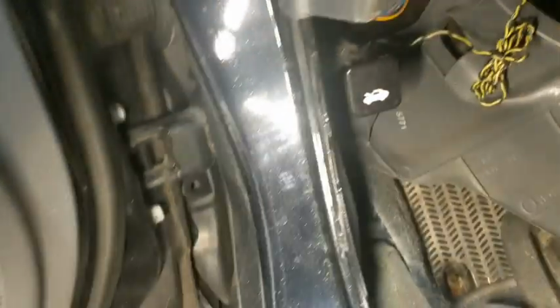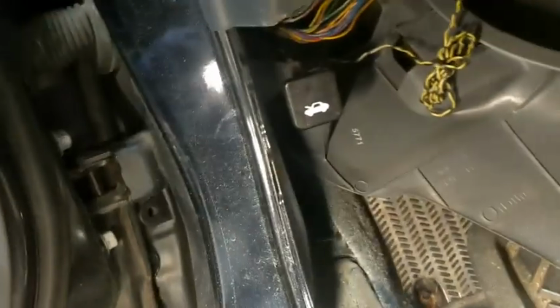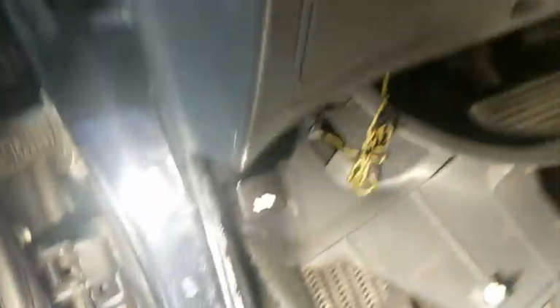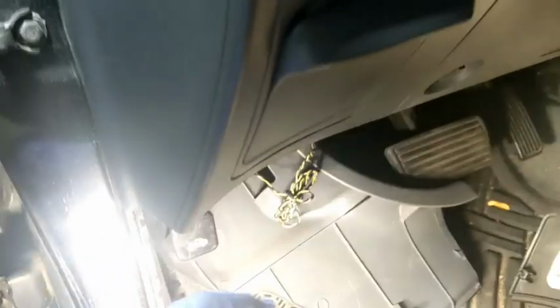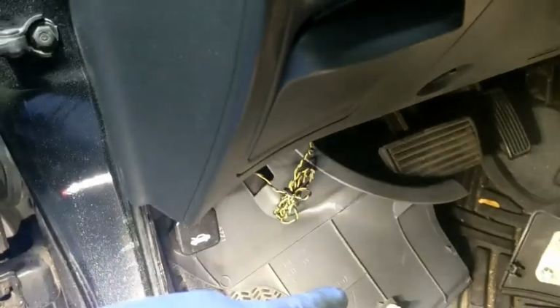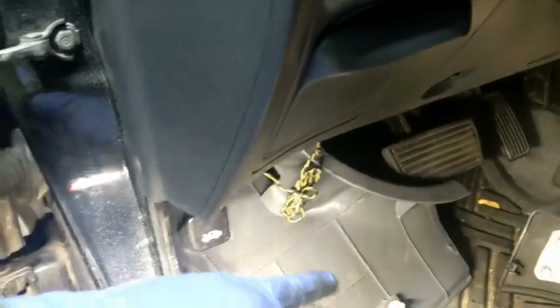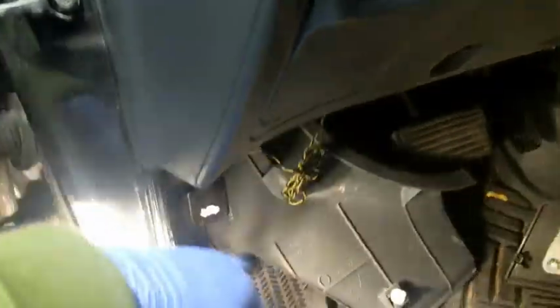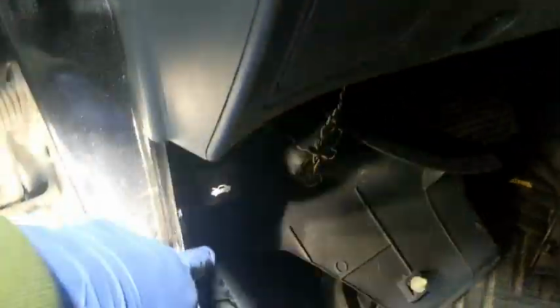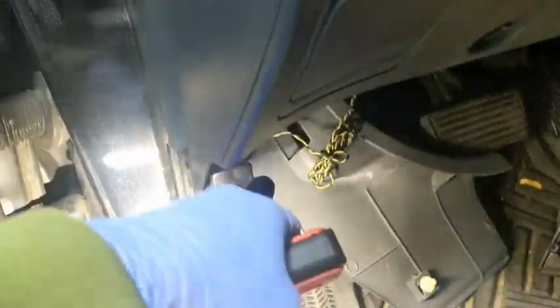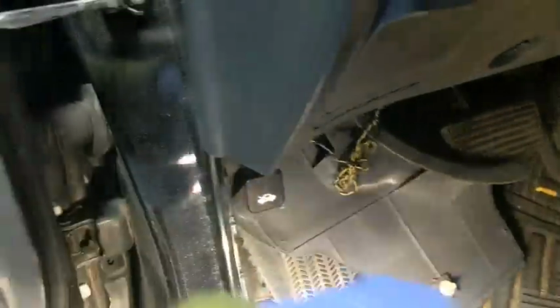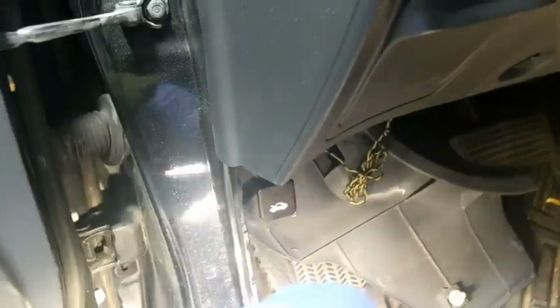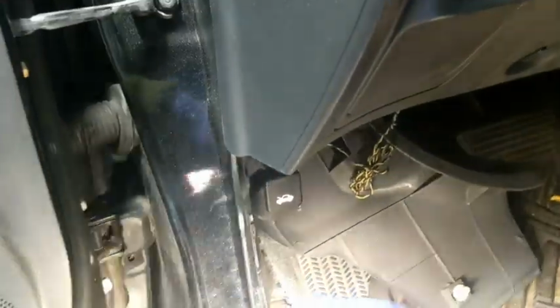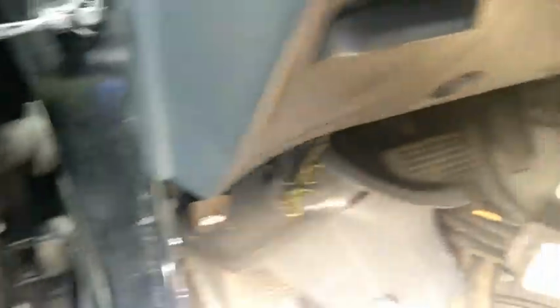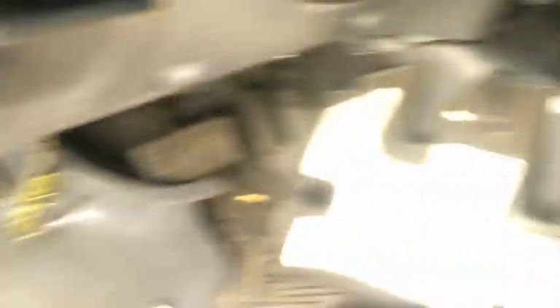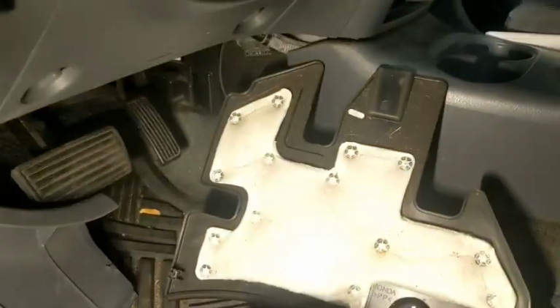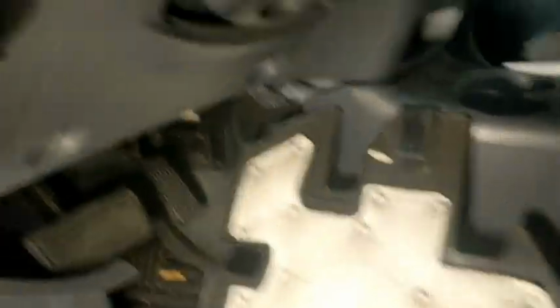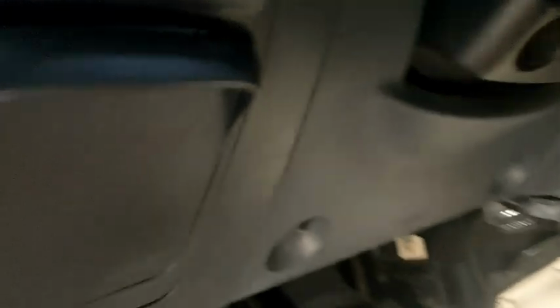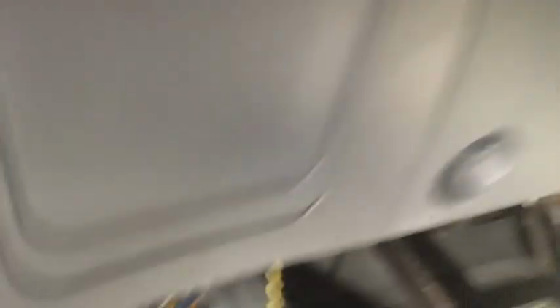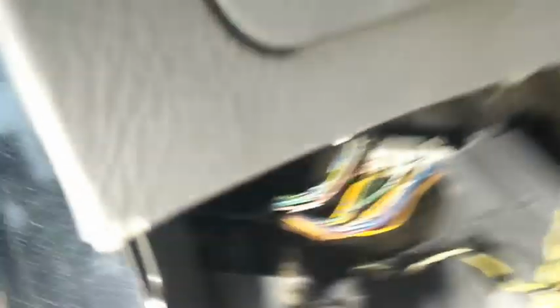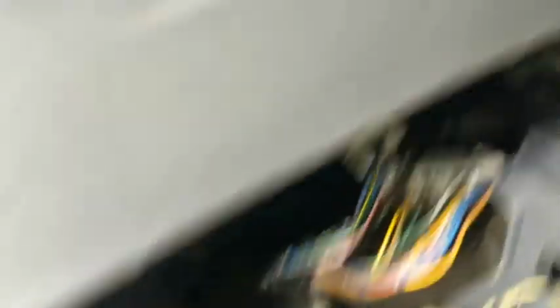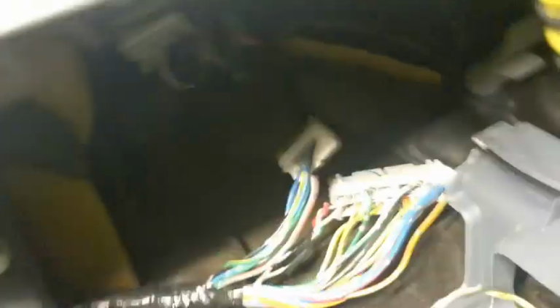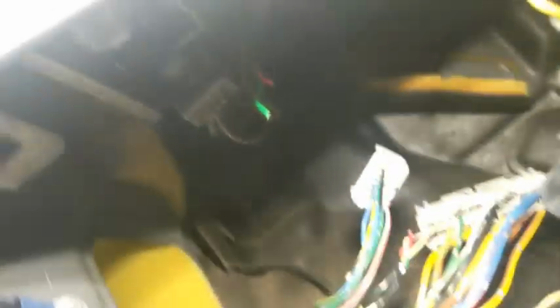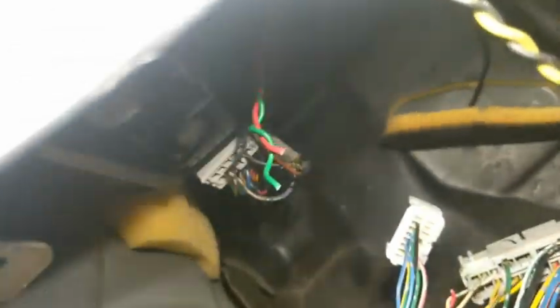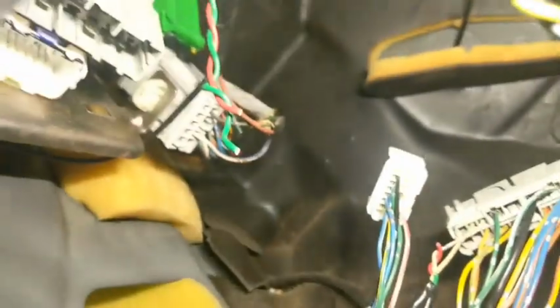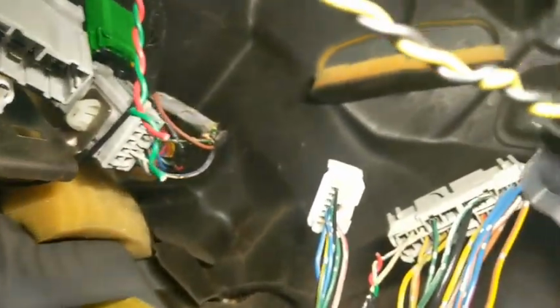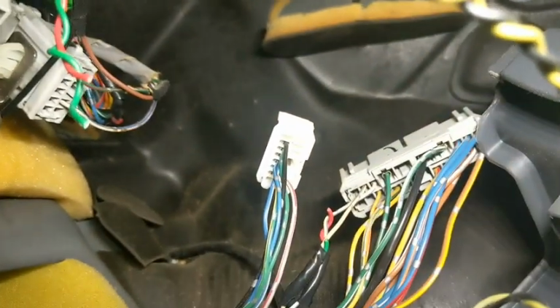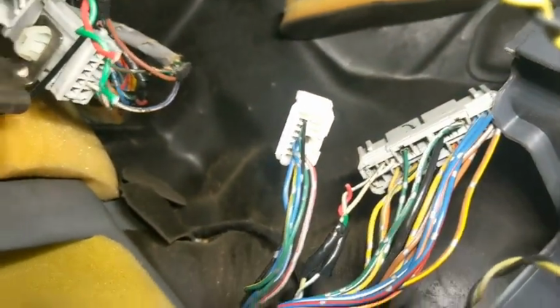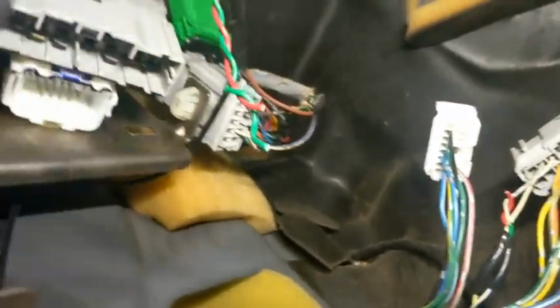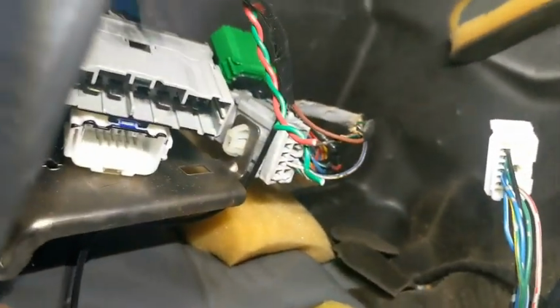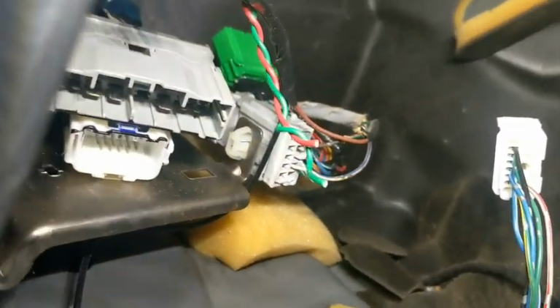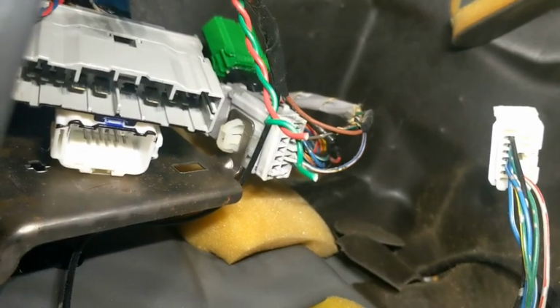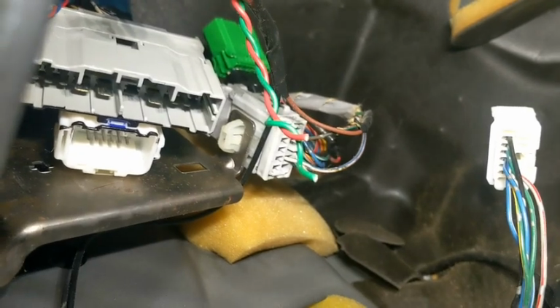you got to take the trim that goes right here — just pull it straight out. Then there's going to be another cover here, so you can come down here and unplug two connectors, which are right there.